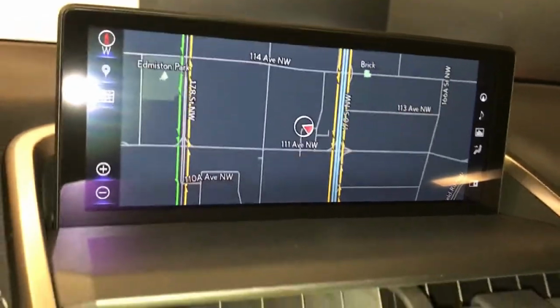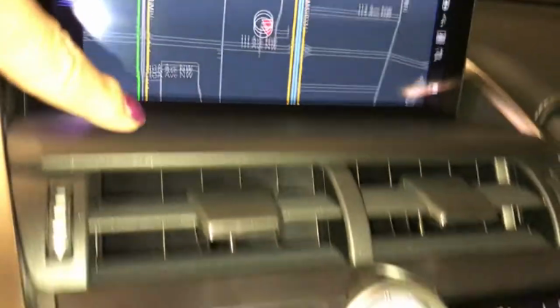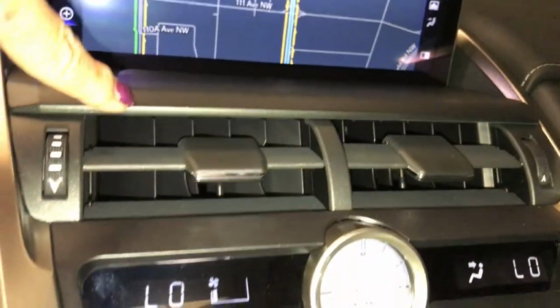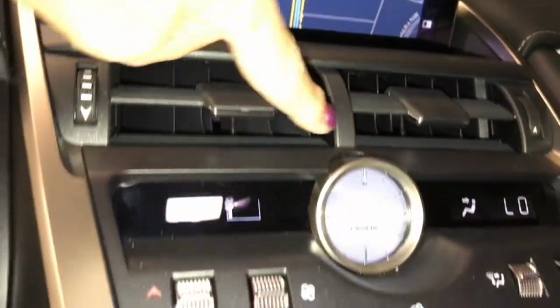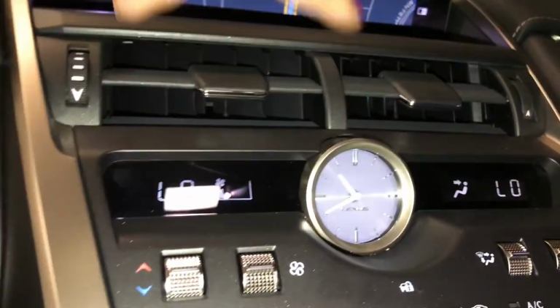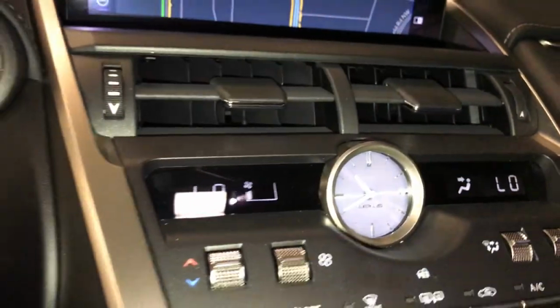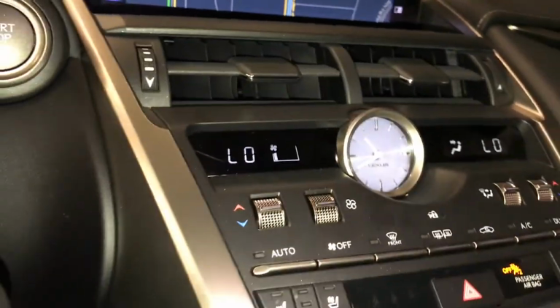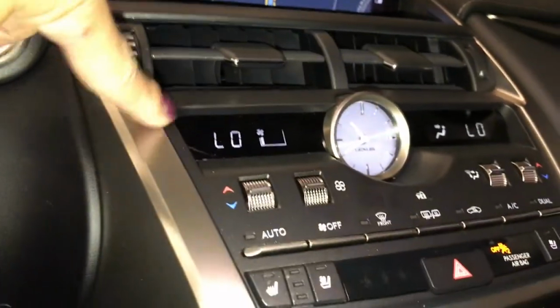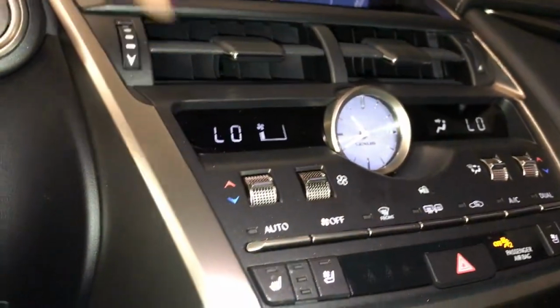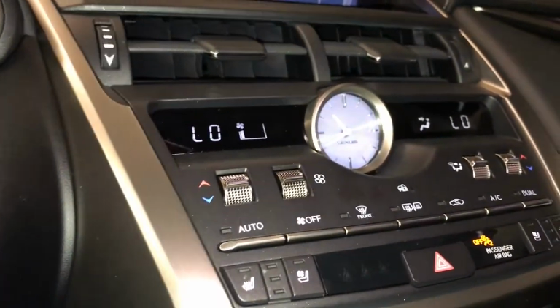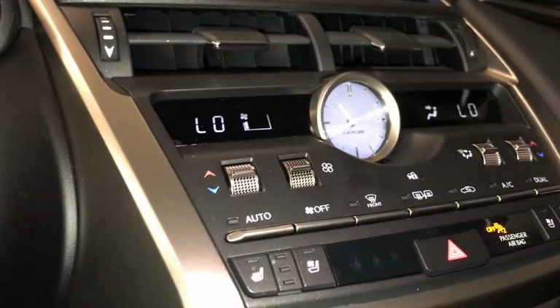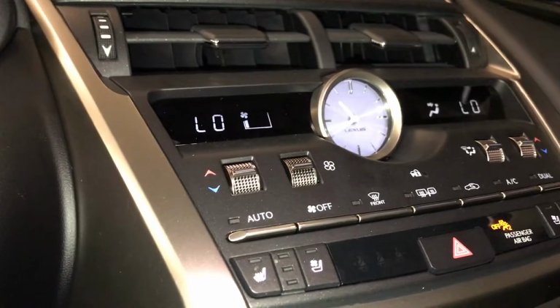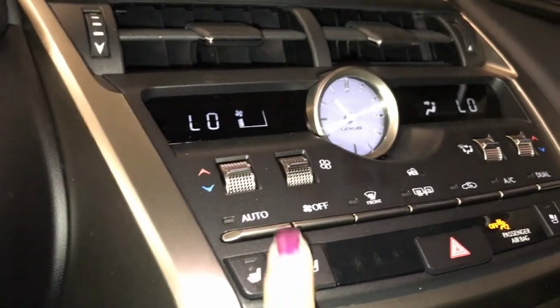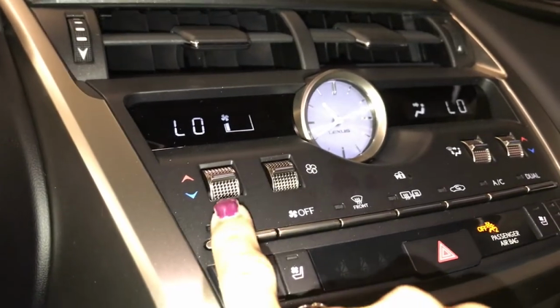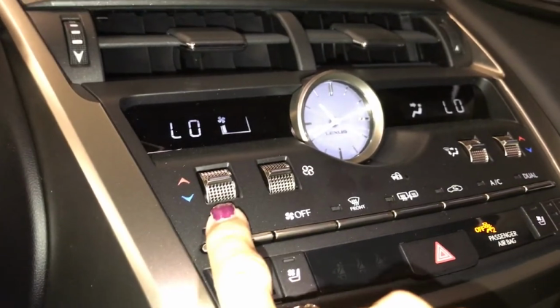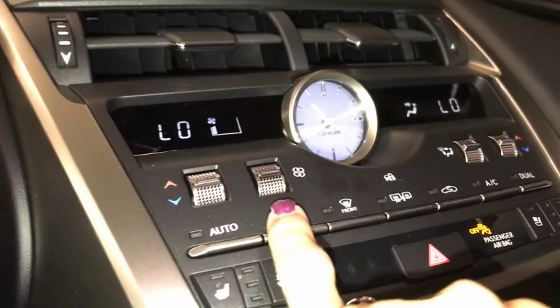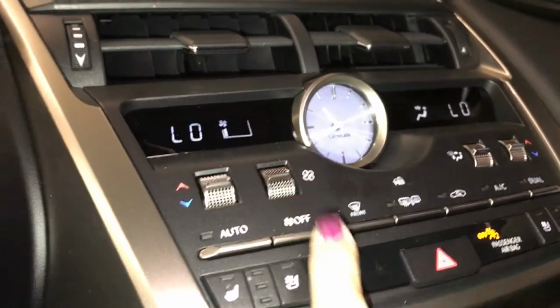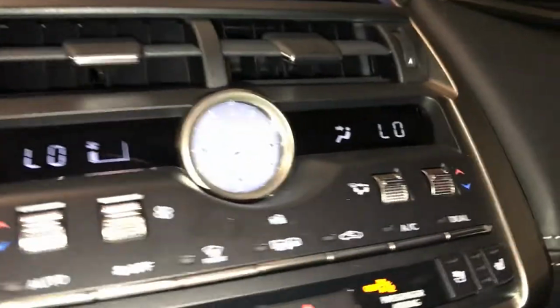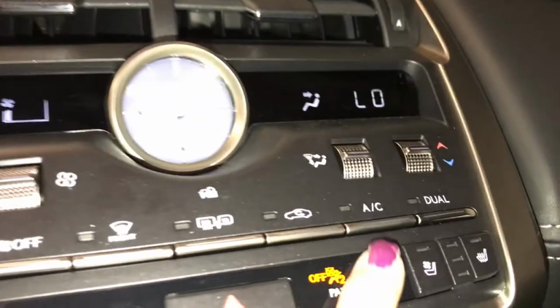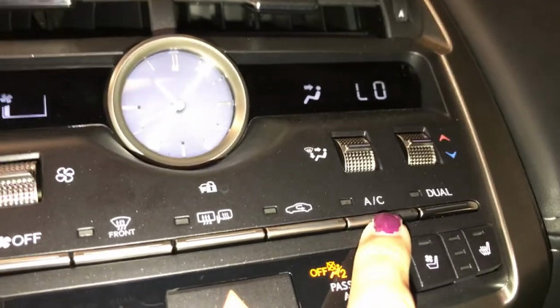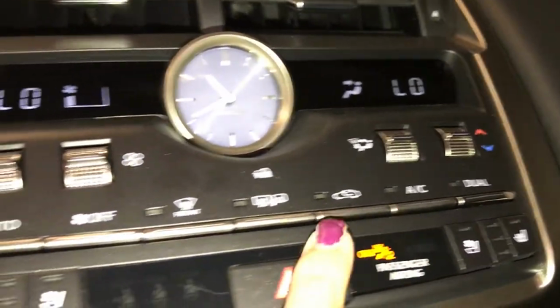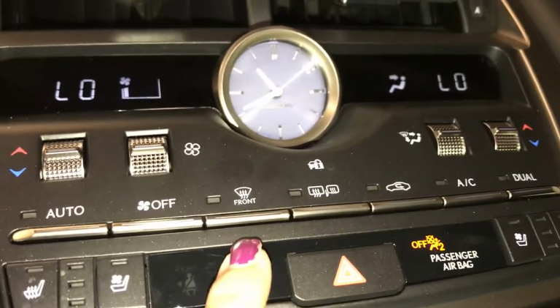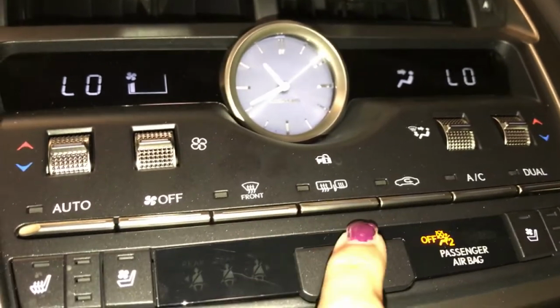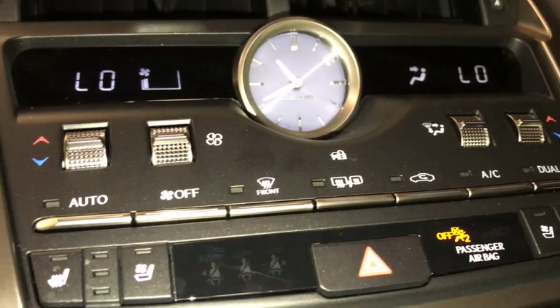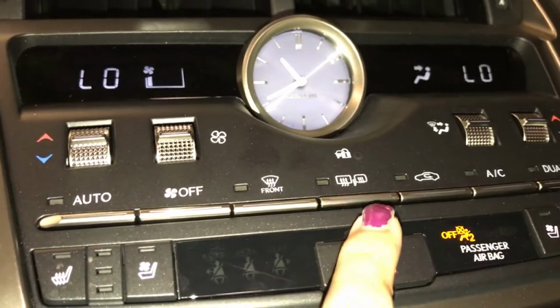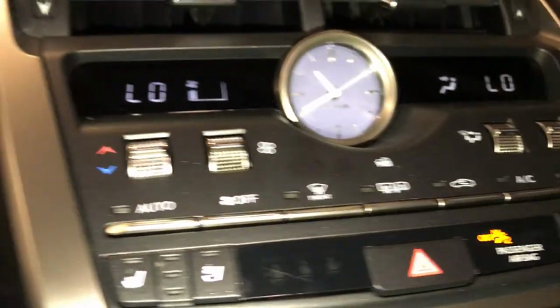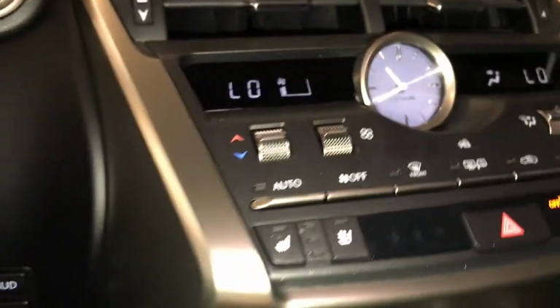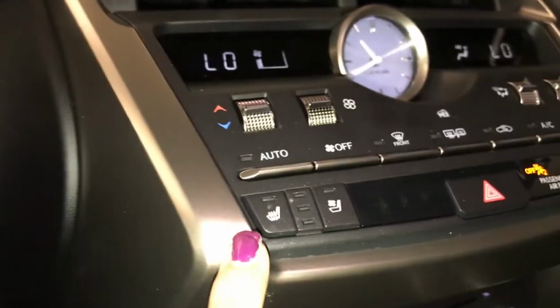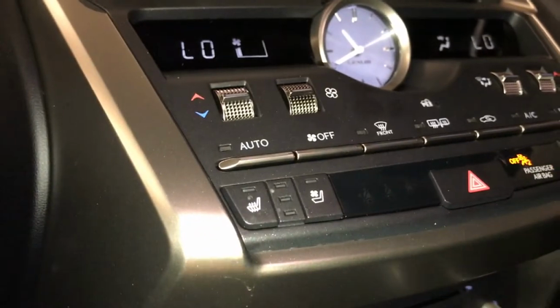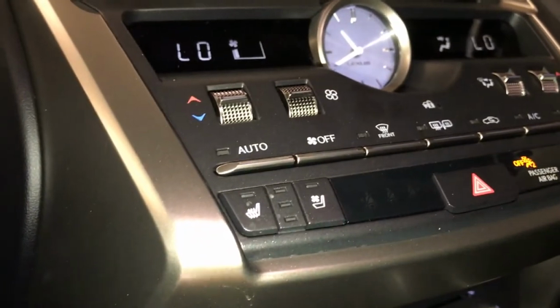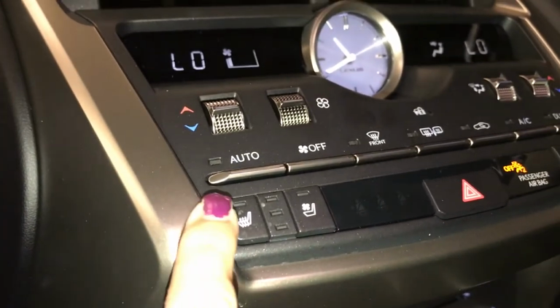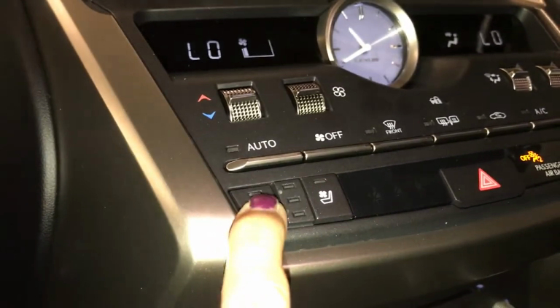You have your air ducts along with your analog clock. Your dual climate control — temperature and fan. AC button. Front and rear defrost with your heated mirrors. Heated and ventilated seats with three settings.